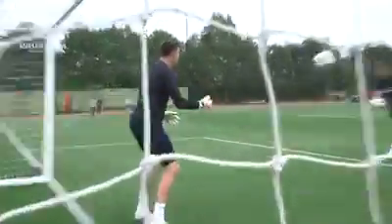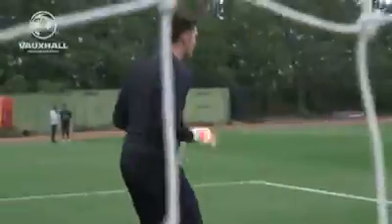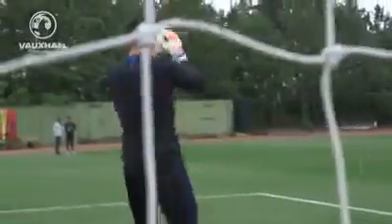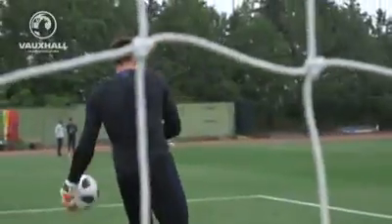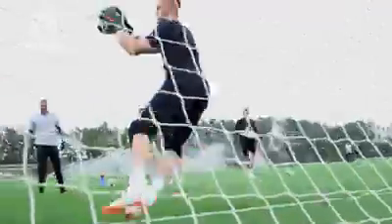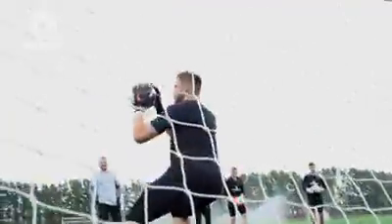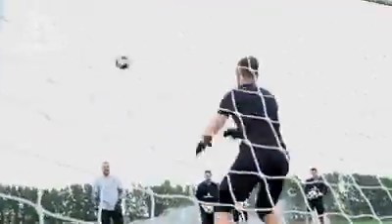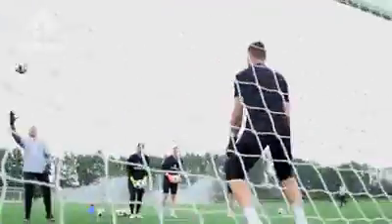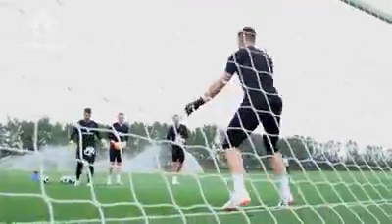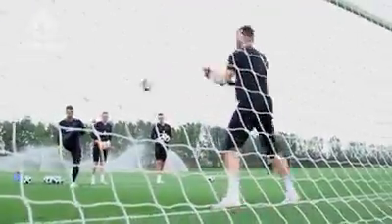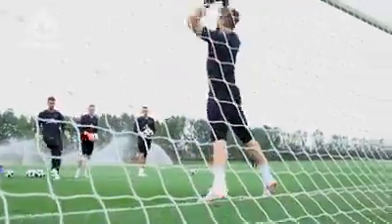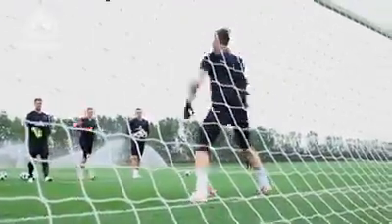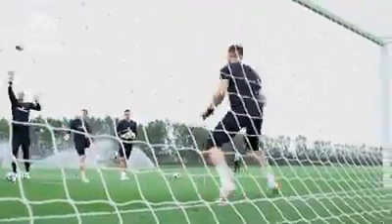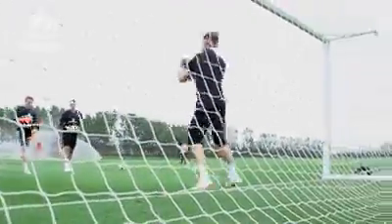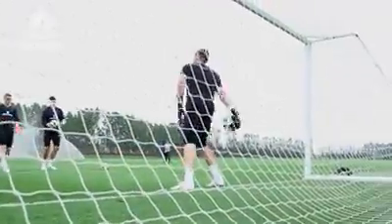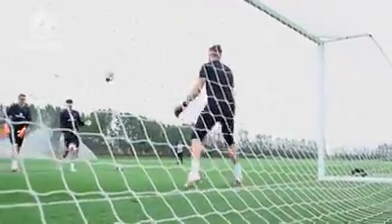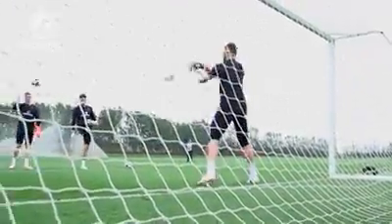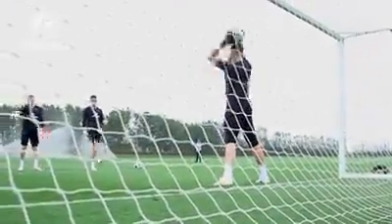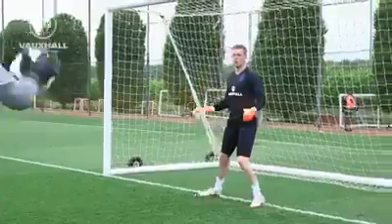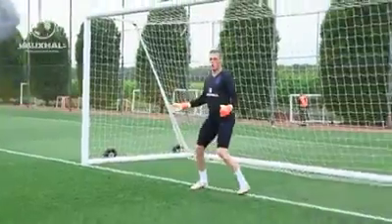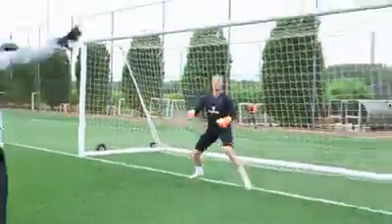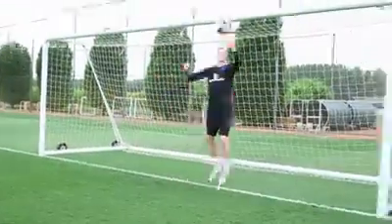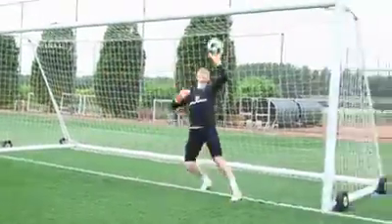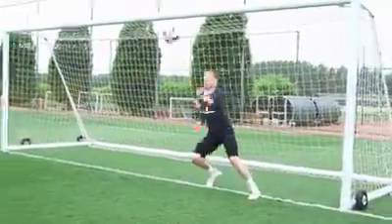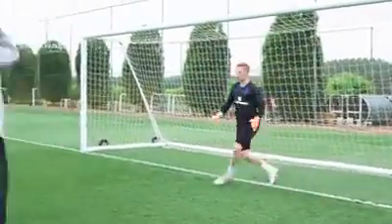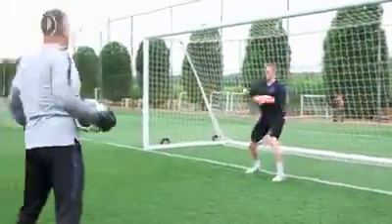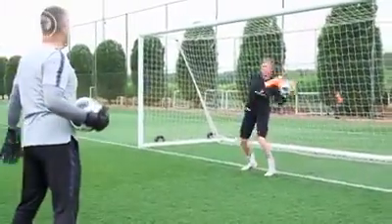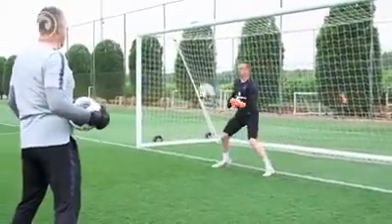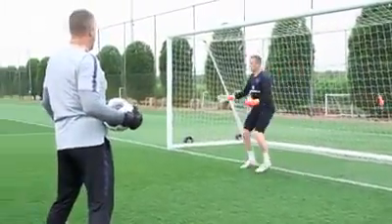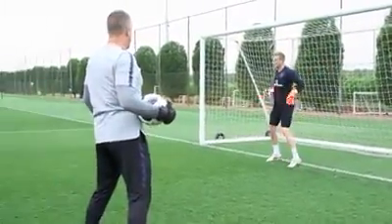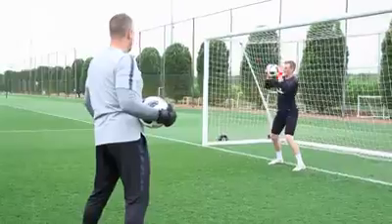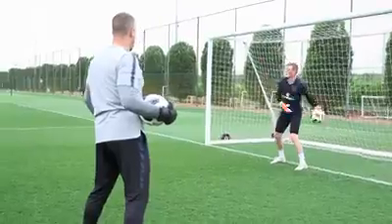Good. Steps, good. Watch the ball into the glove. Good lad. One. Two.